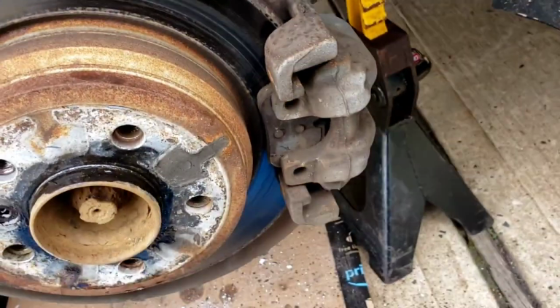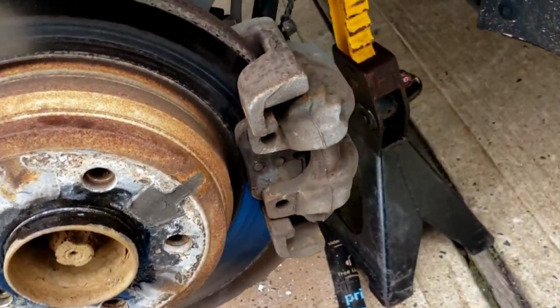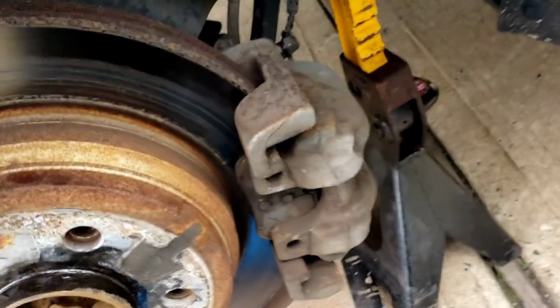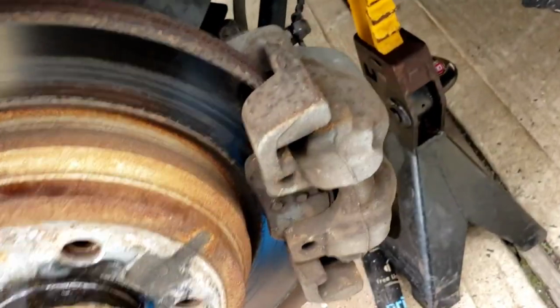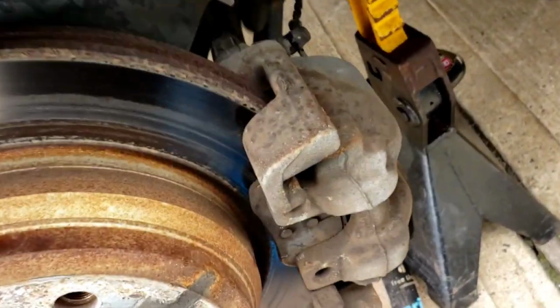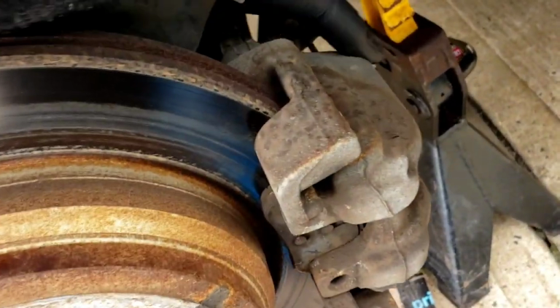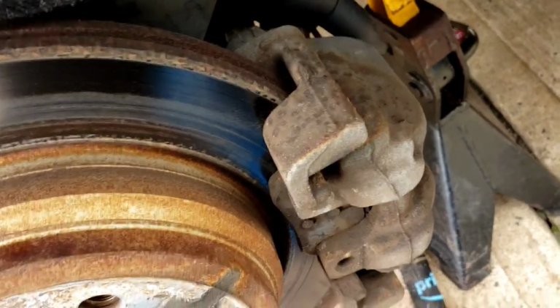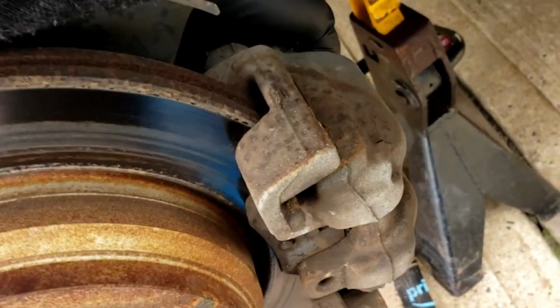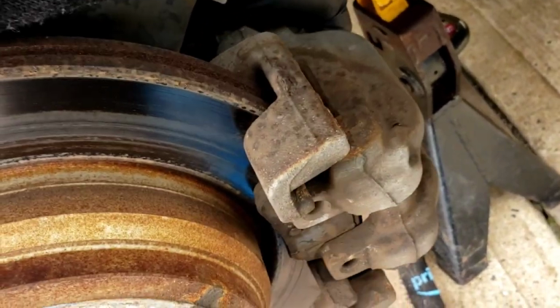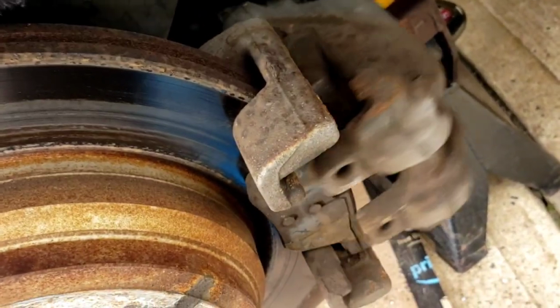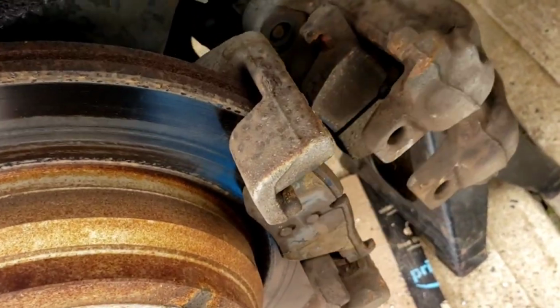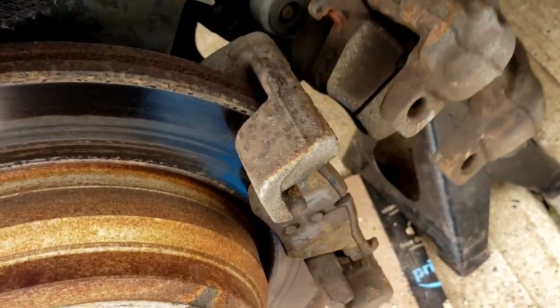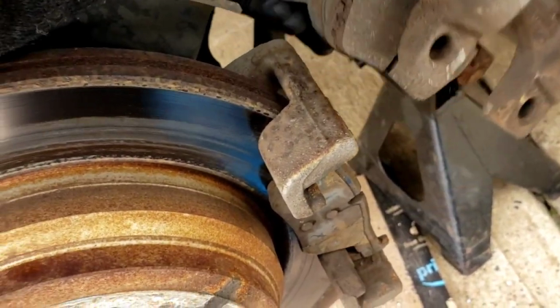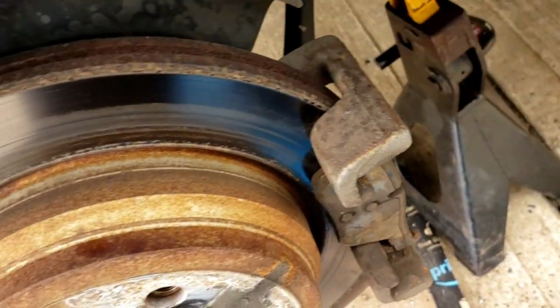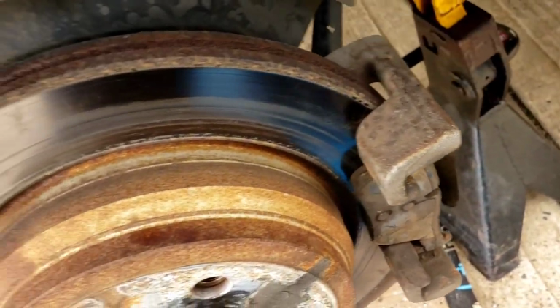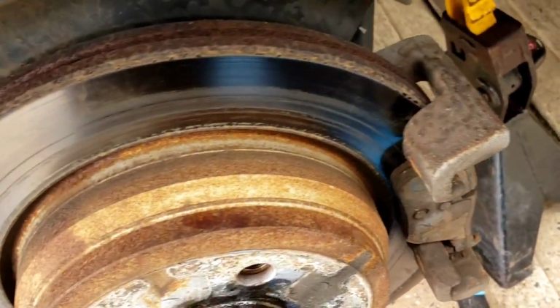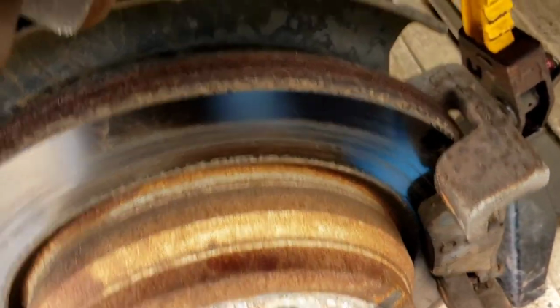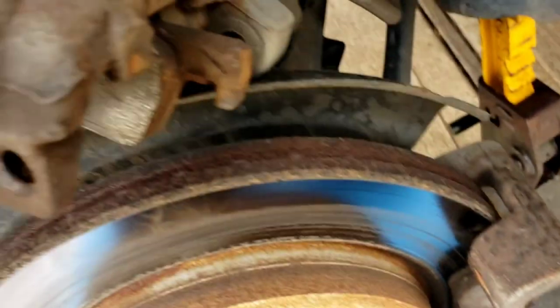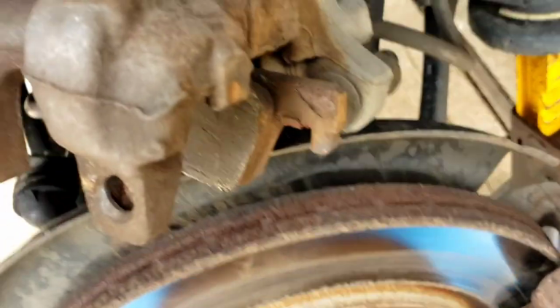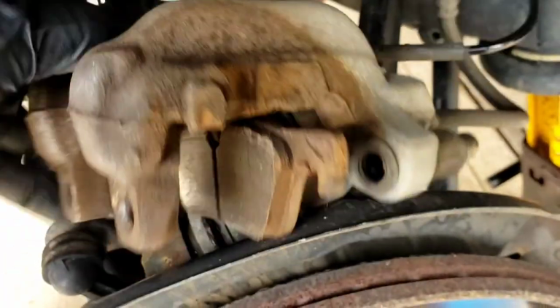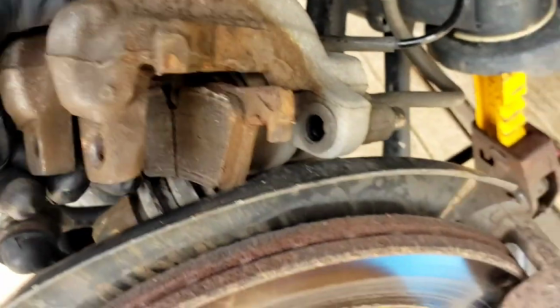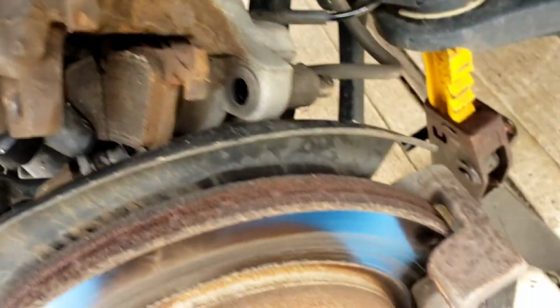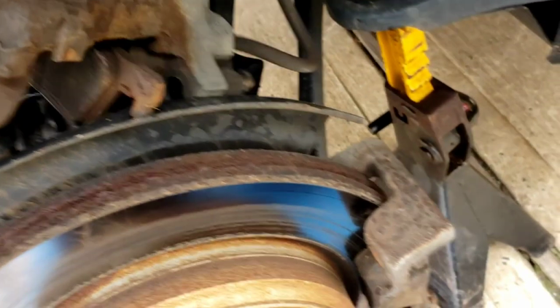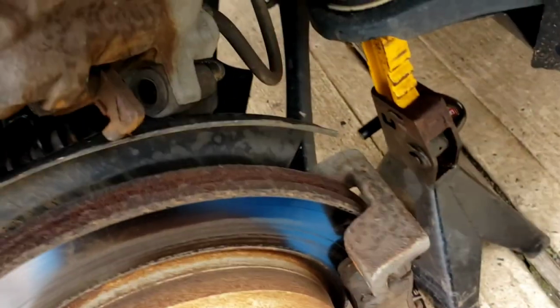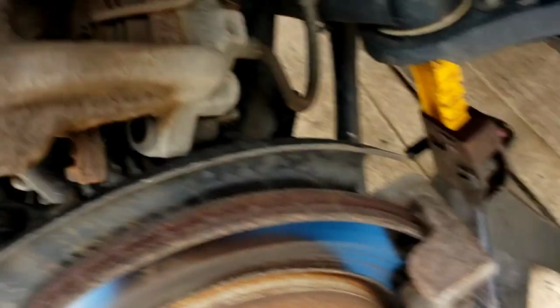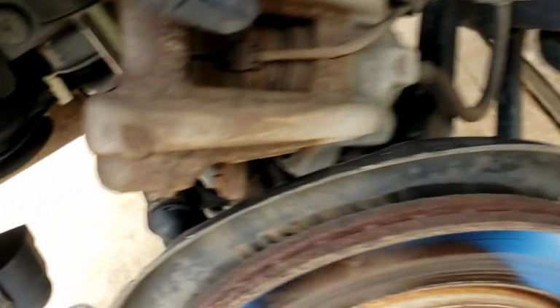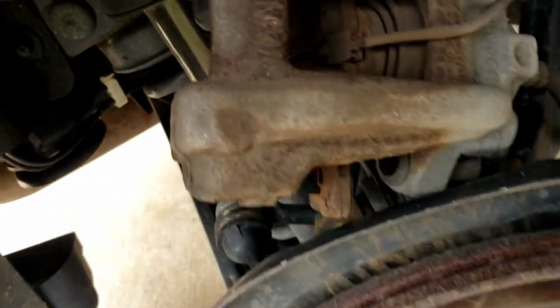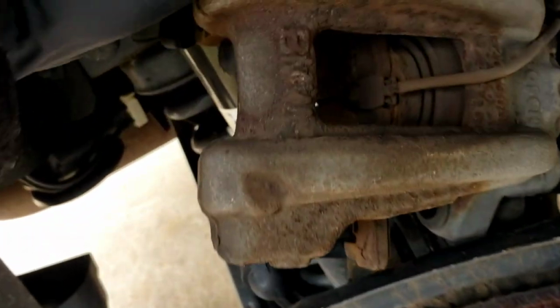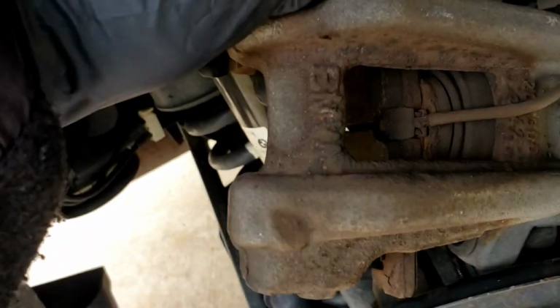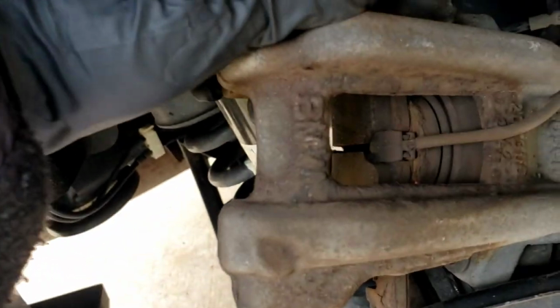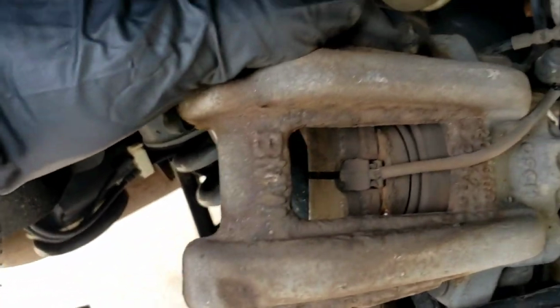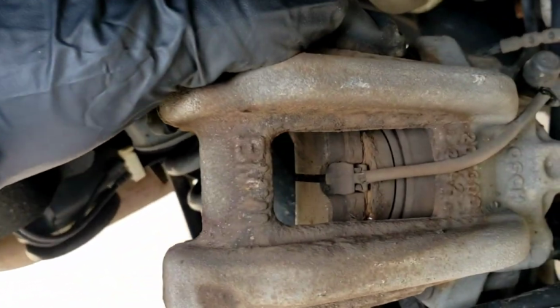Let that soak while you work on the caliper. On the caliper back here, there are two Allen head screws, eight millimeters. Take the eight millimeters out. This thing should slide right out. It'll come with the wire because the sensor is attached to a pad.